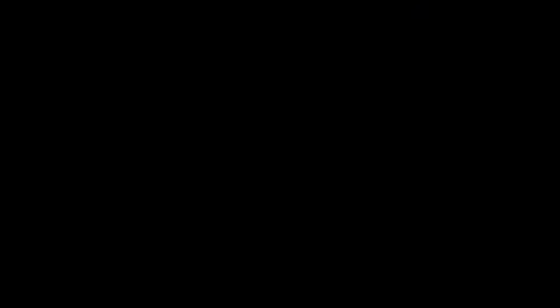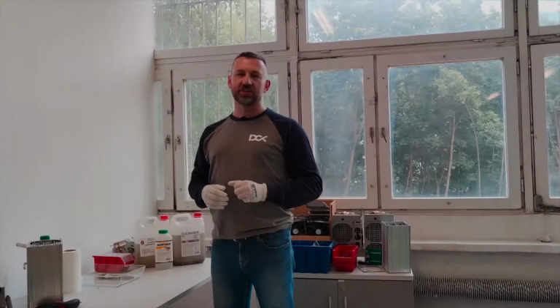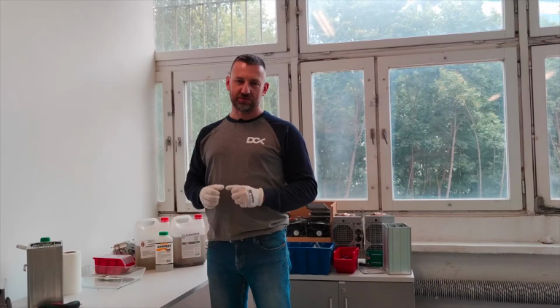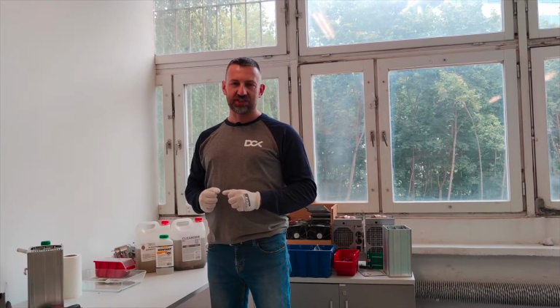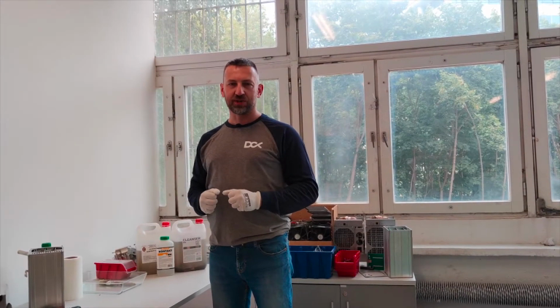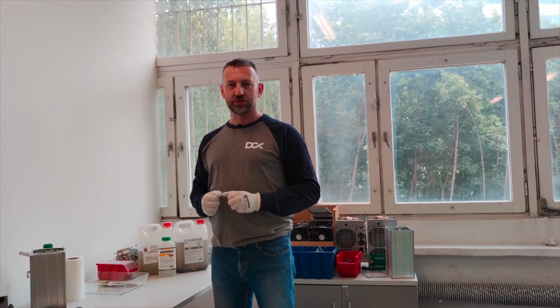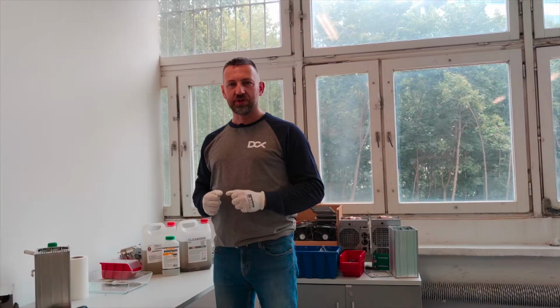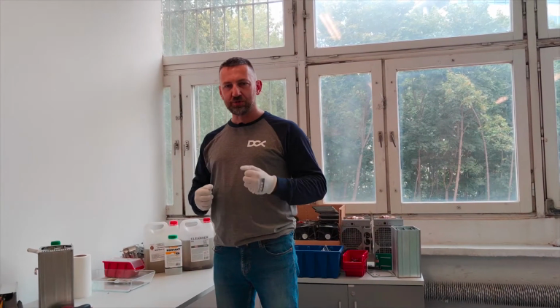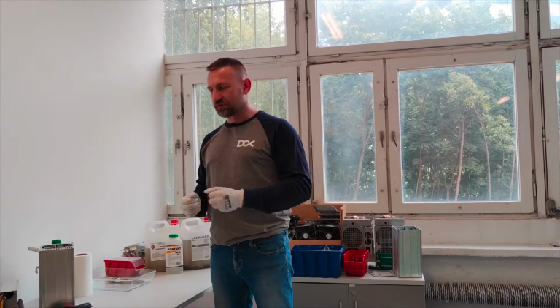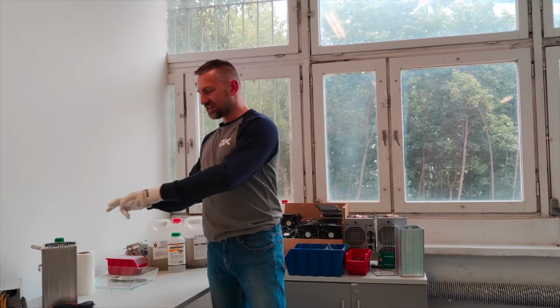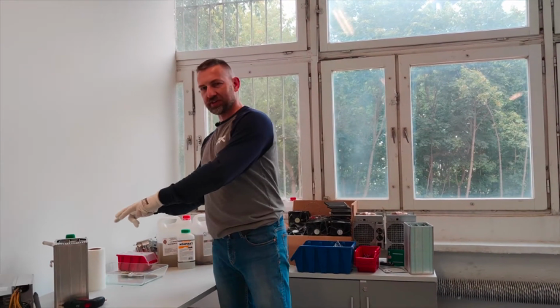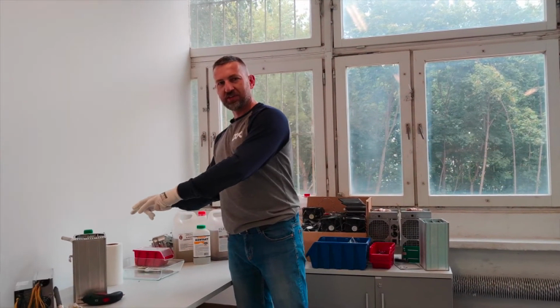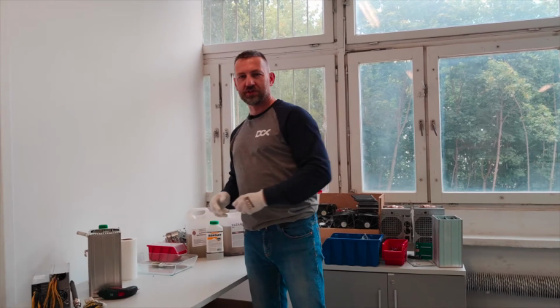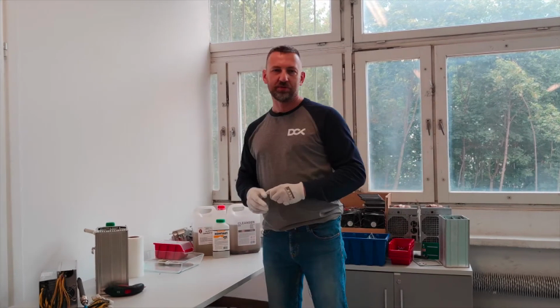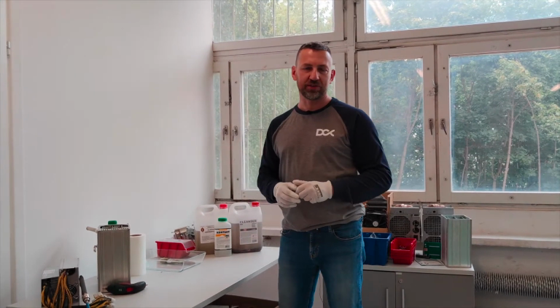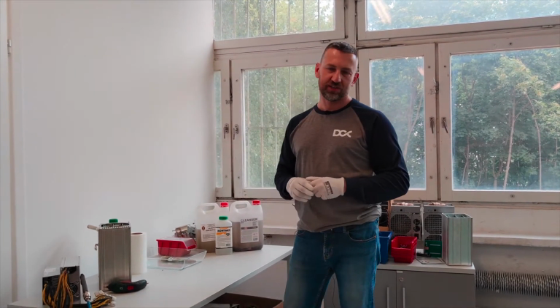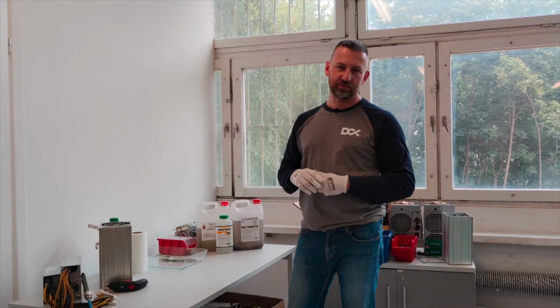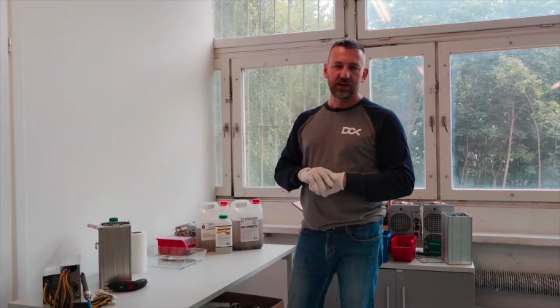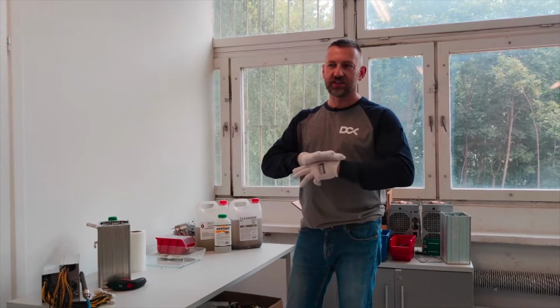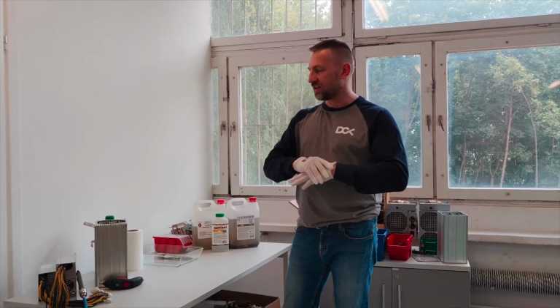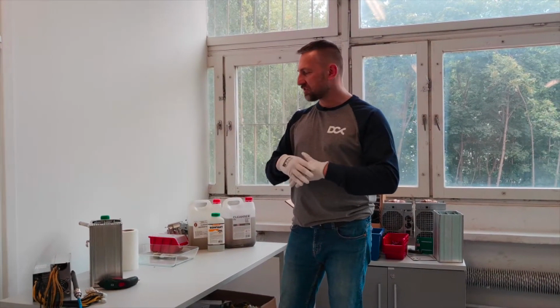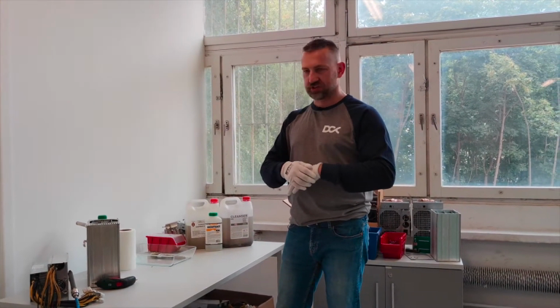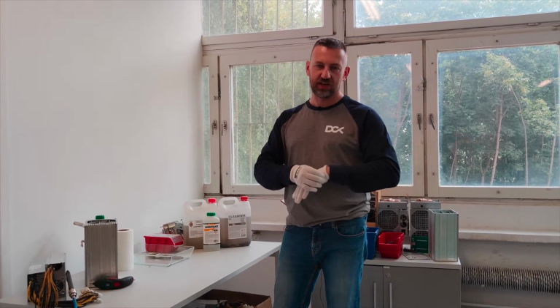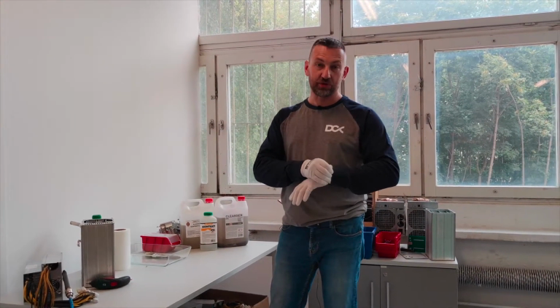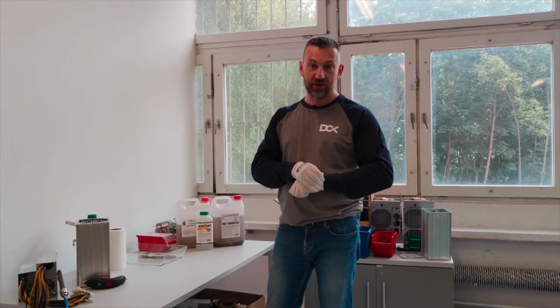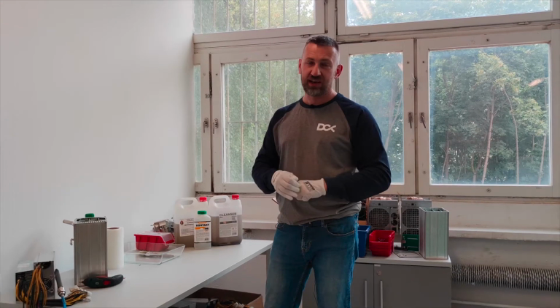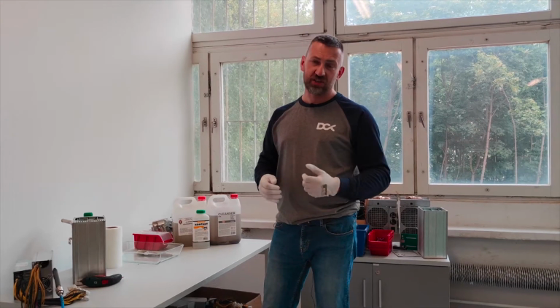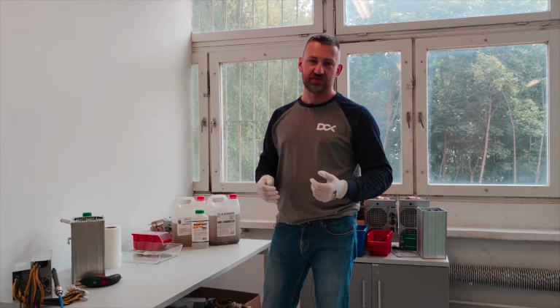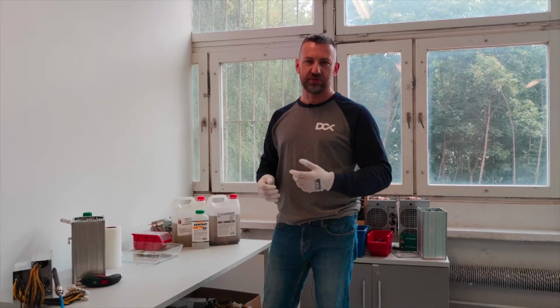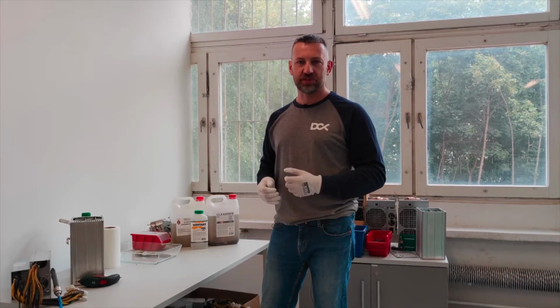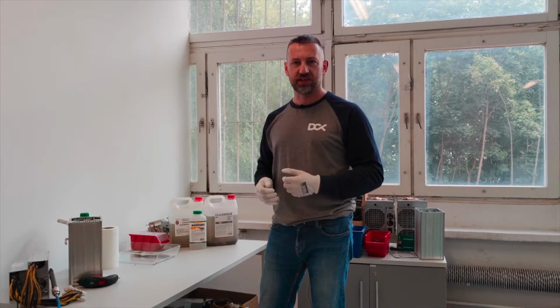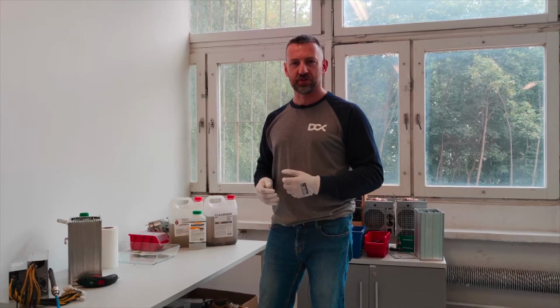Hi, this is Maciej from DCX and I would like to show you how to prepare your ASIC miners for the immersion cooling system. There are lots of questions about how to do it properly, and it's actually a very simple process — it doesn't take much time.